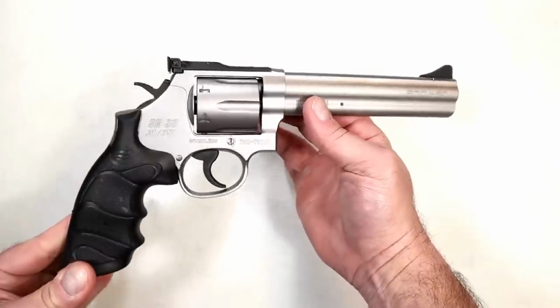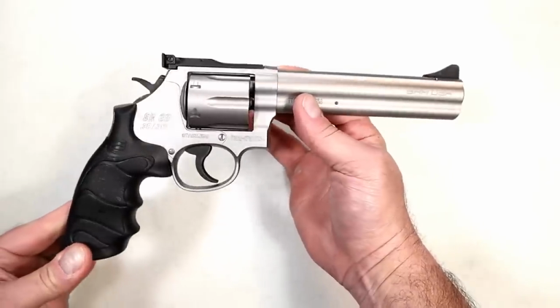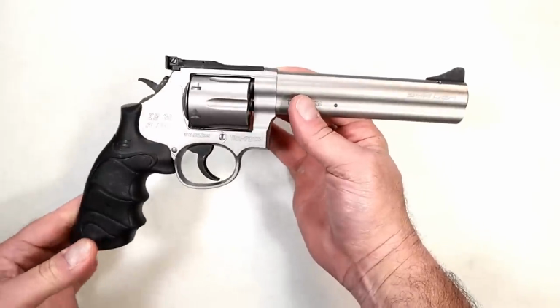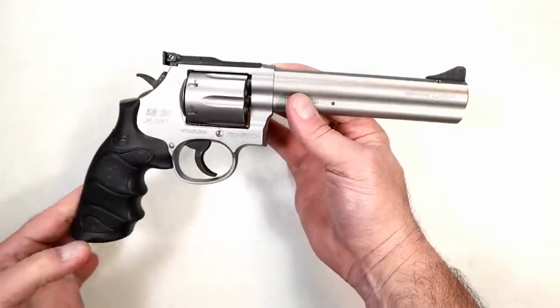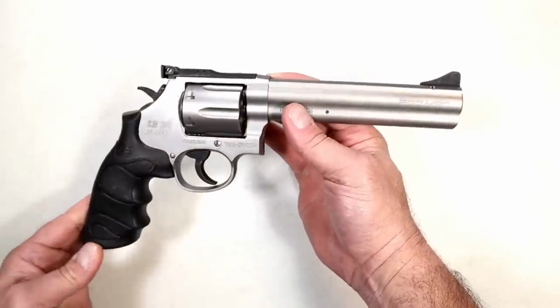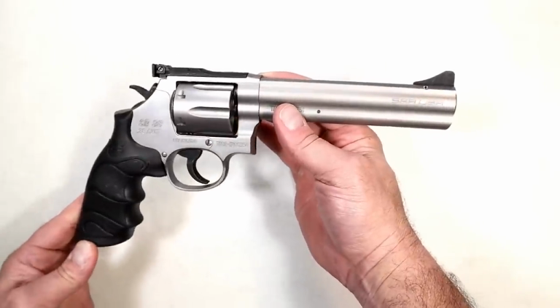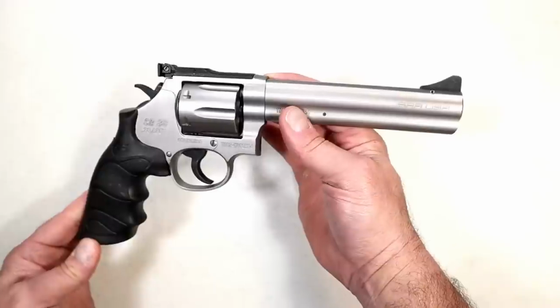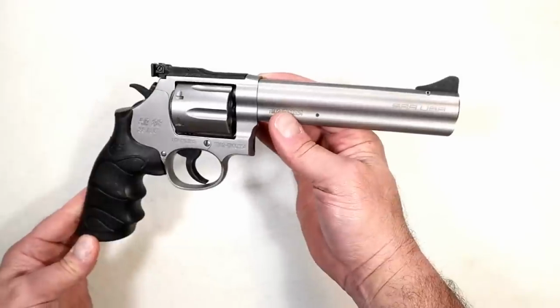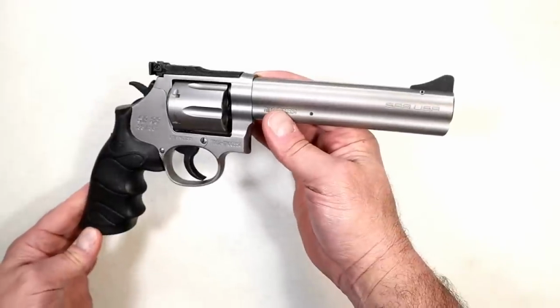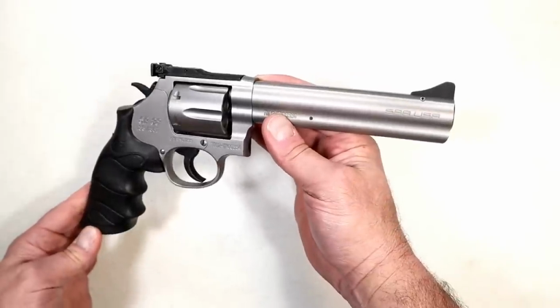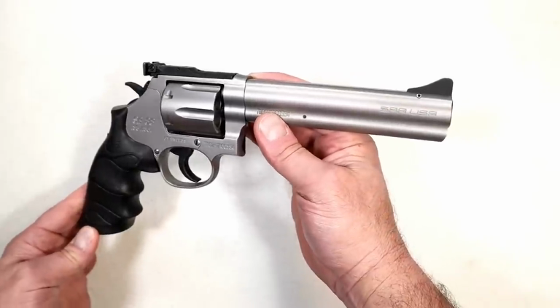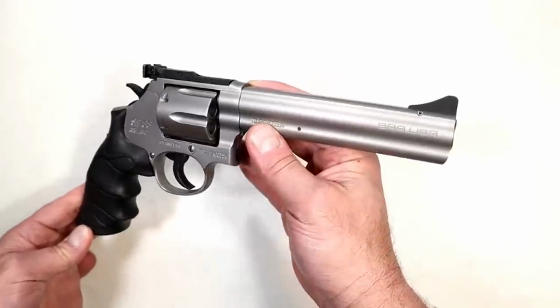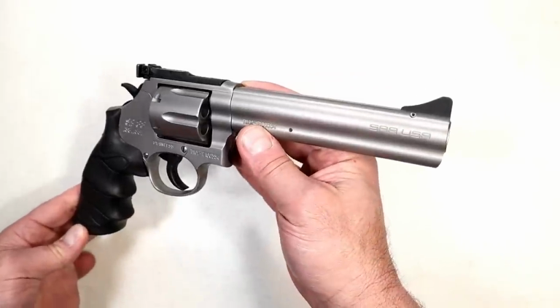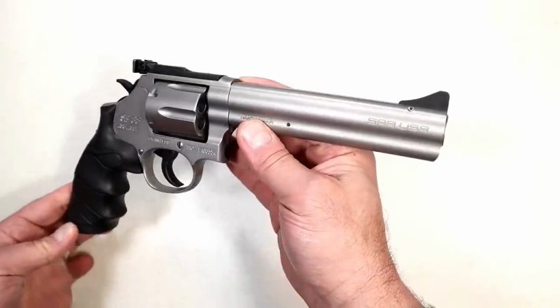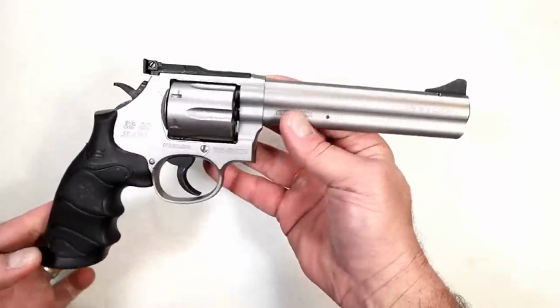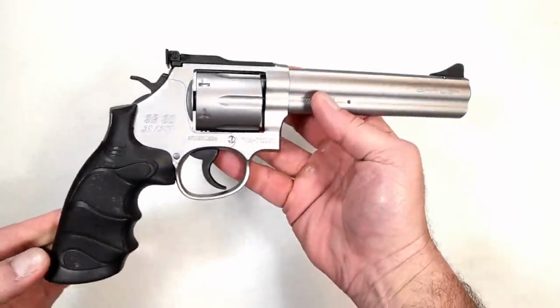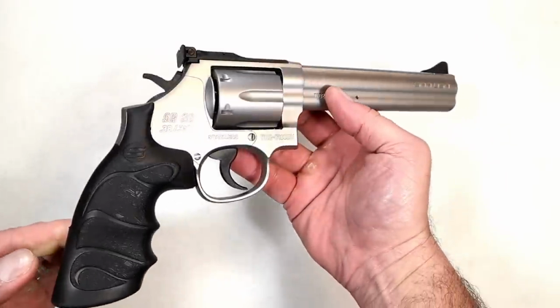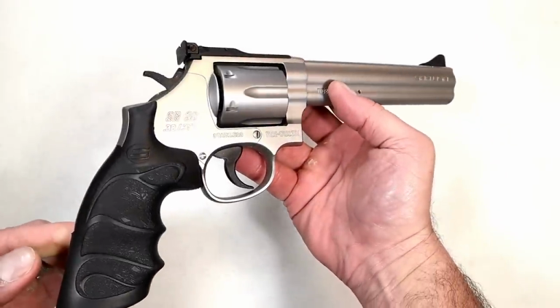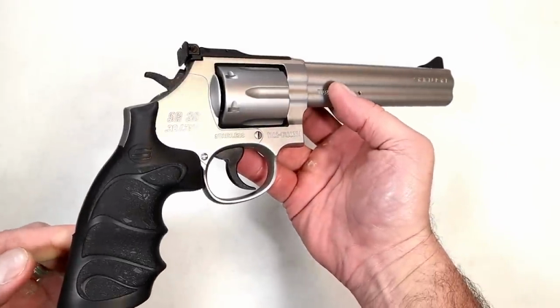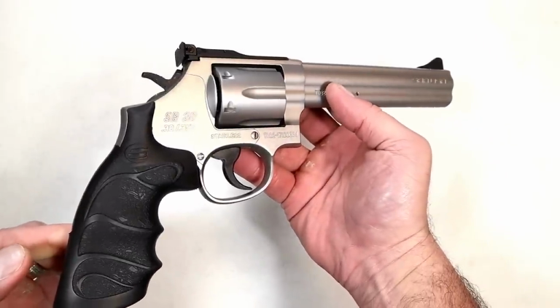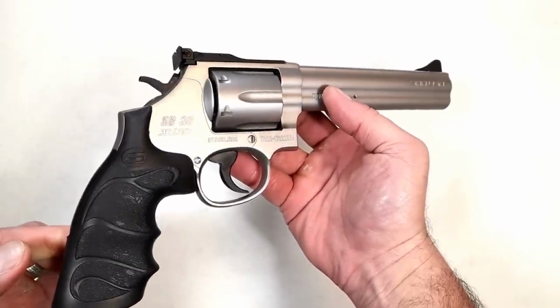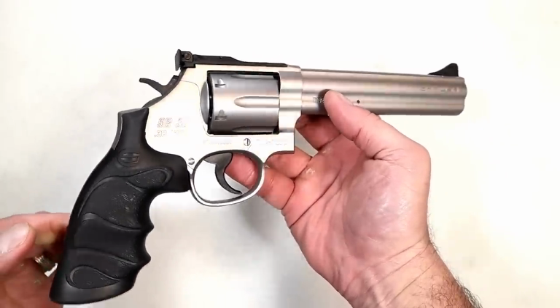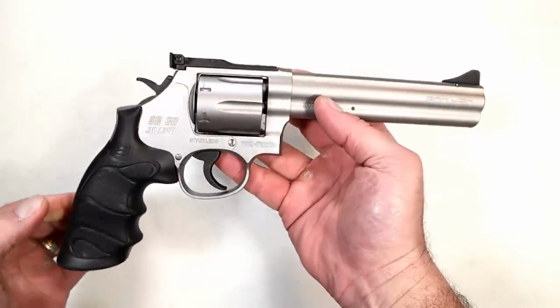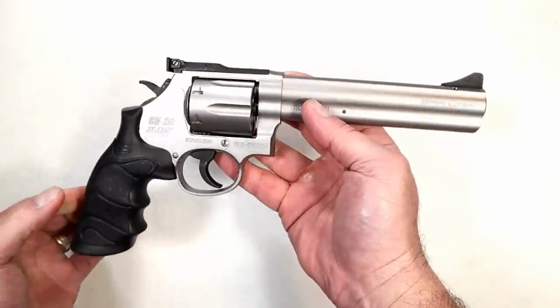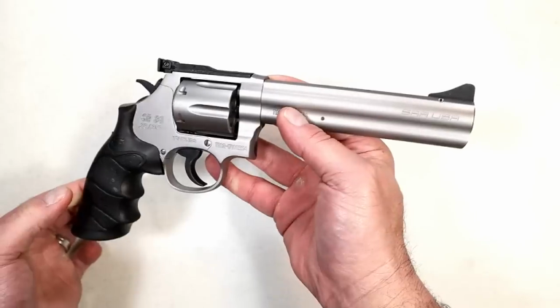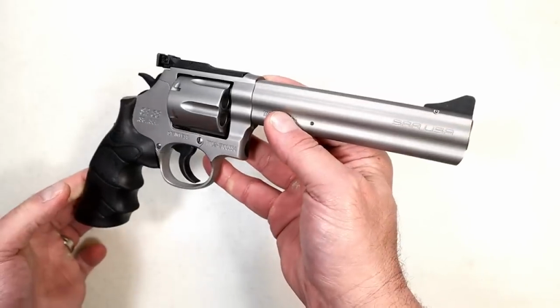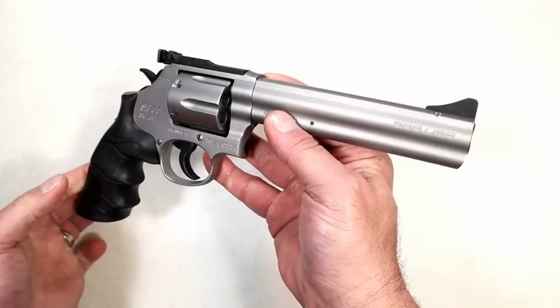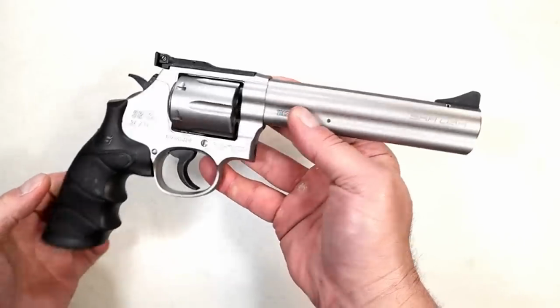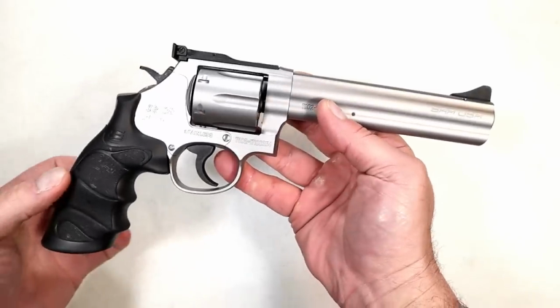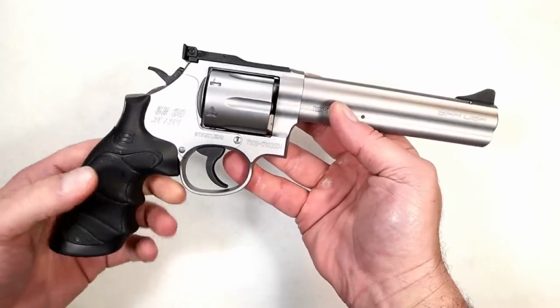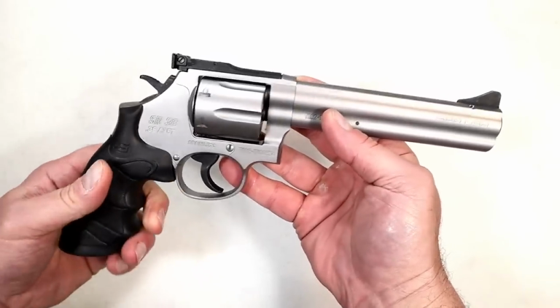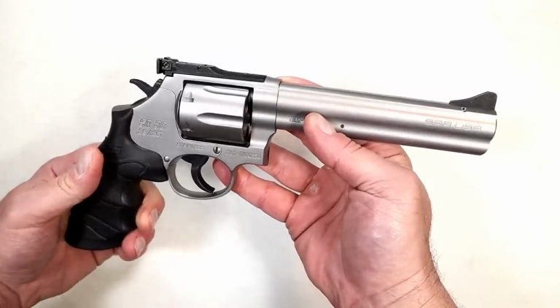I'm not saying it's better — put the pitchforks away — but I'm not saying it's worse either. I haven't shot it yet, but I'm going to shortly and I can't wait. I love full-size revolvers. I'm a huge revolver fan.